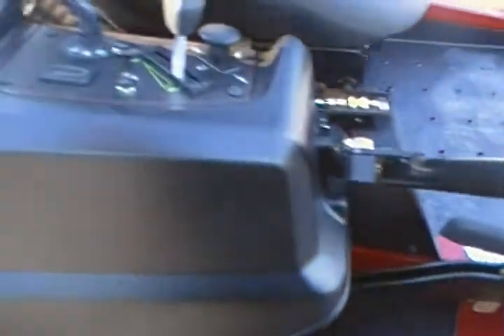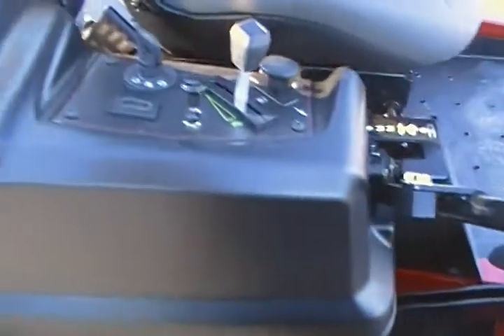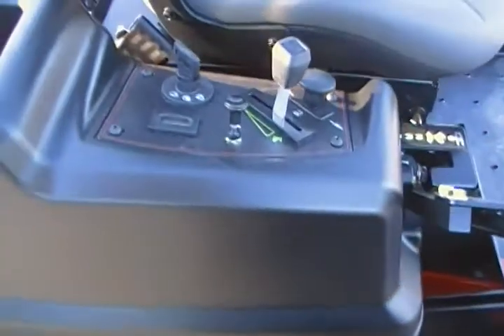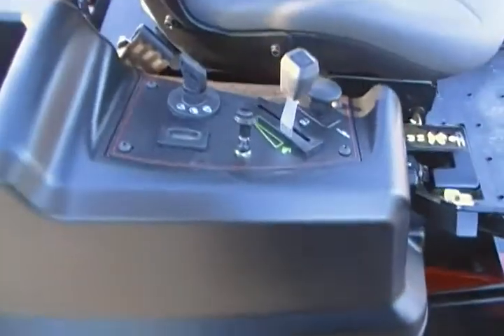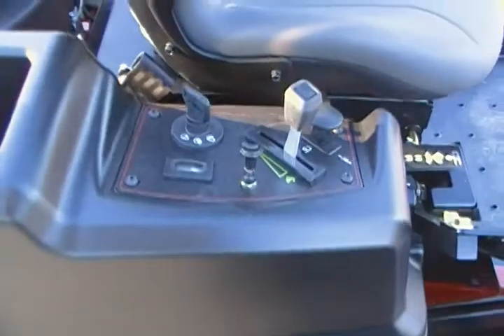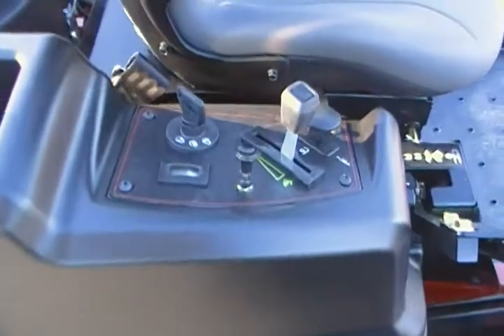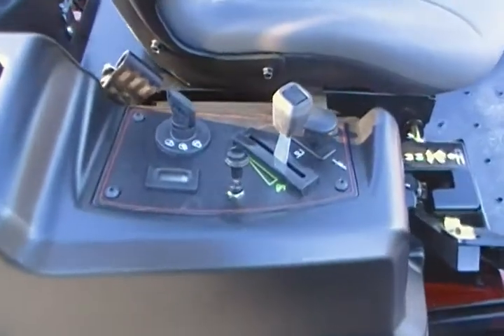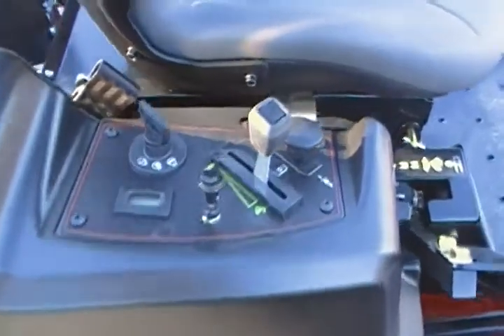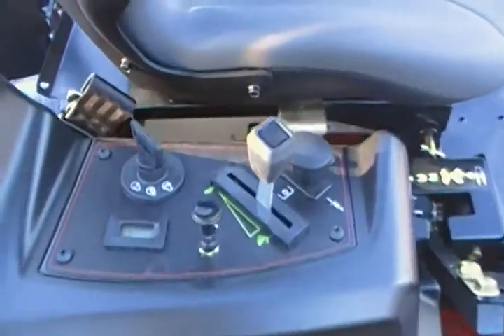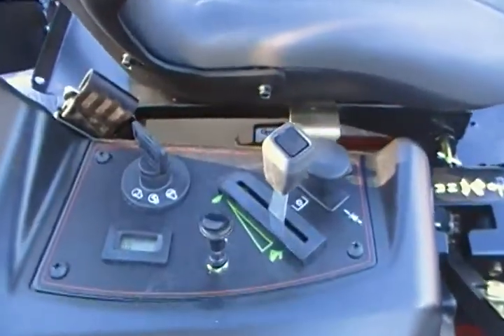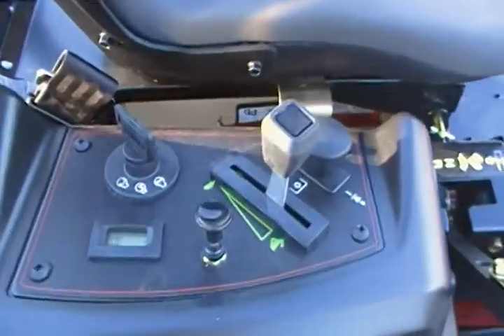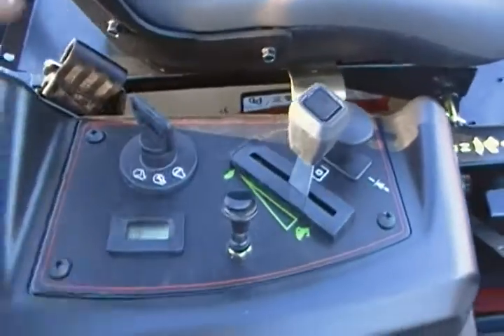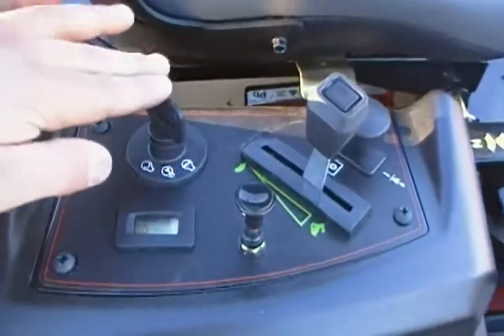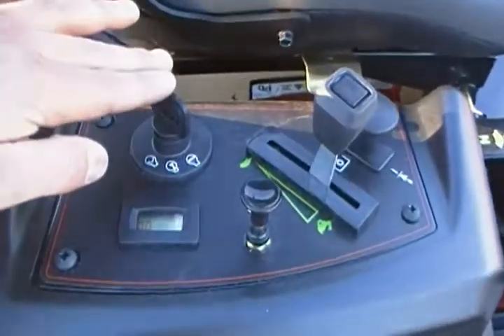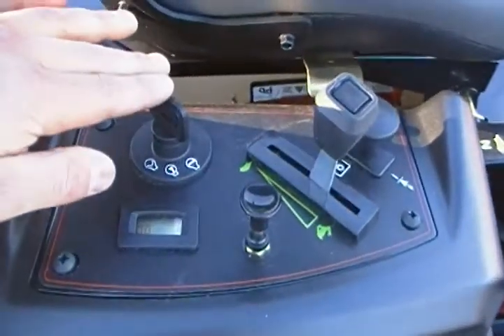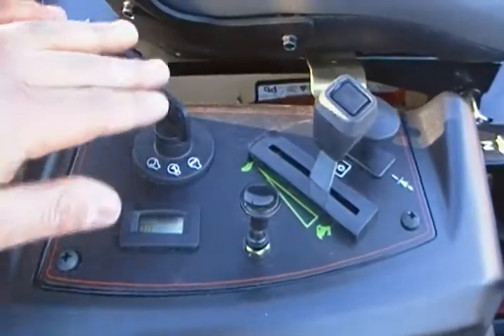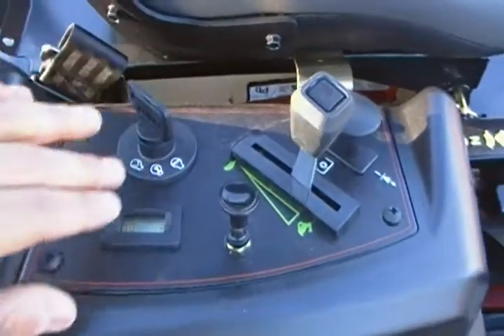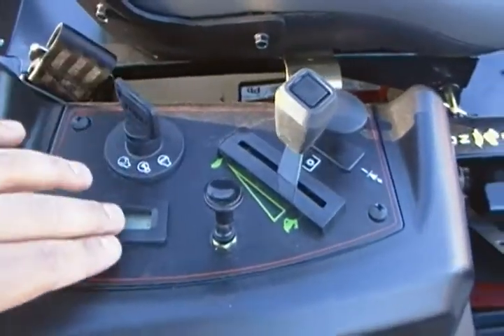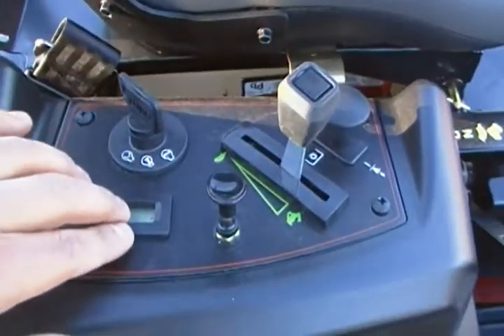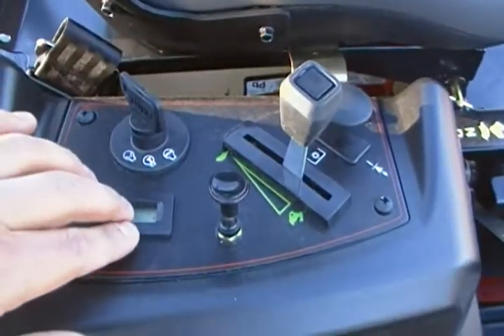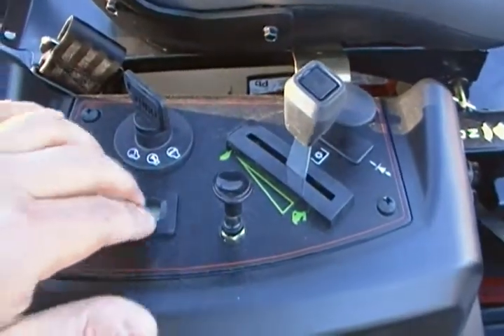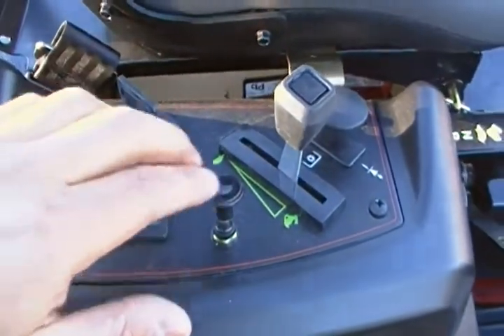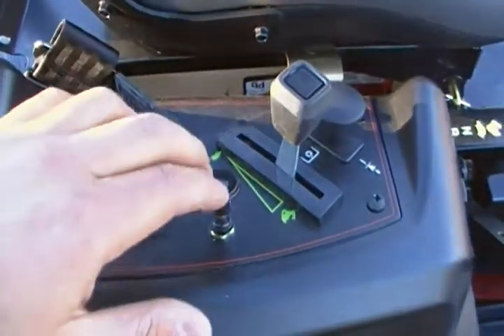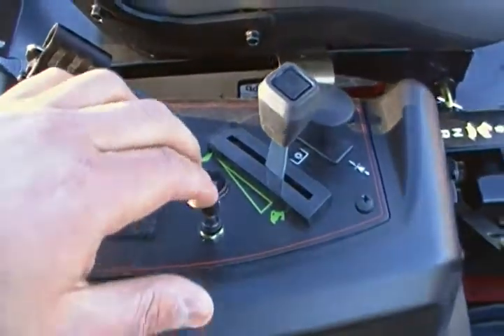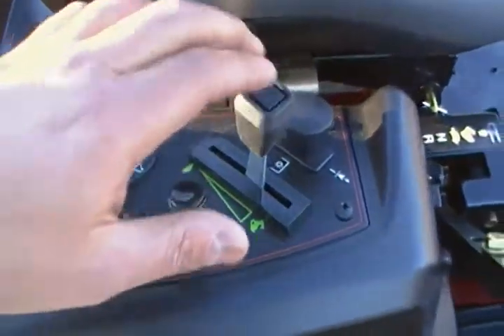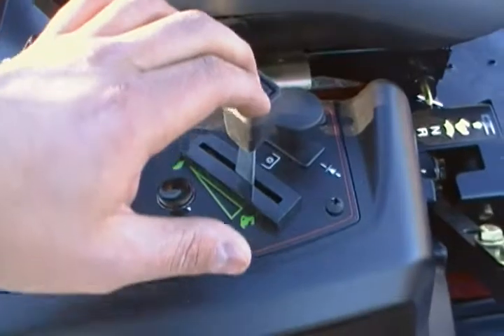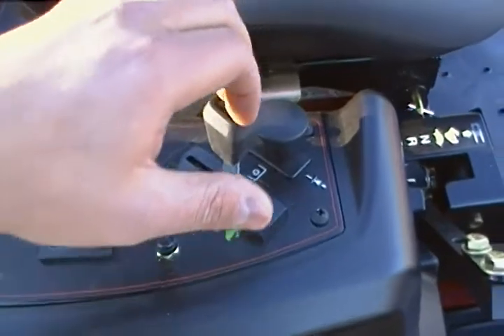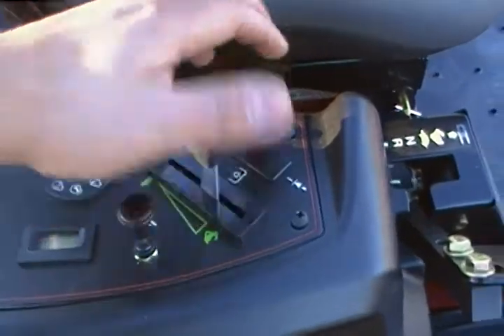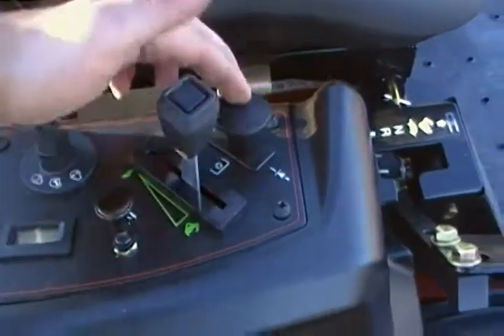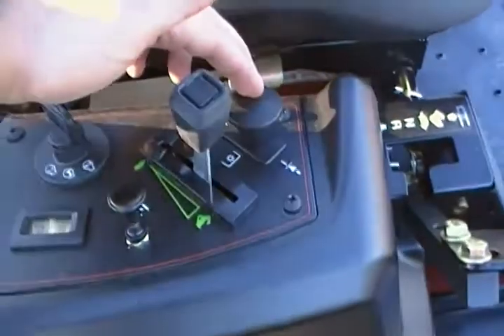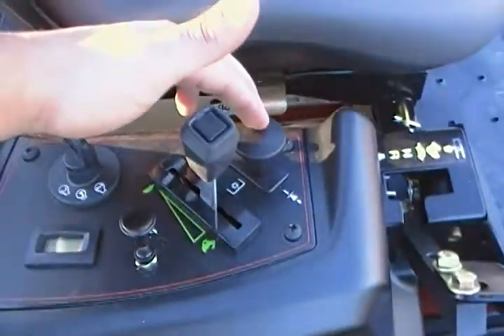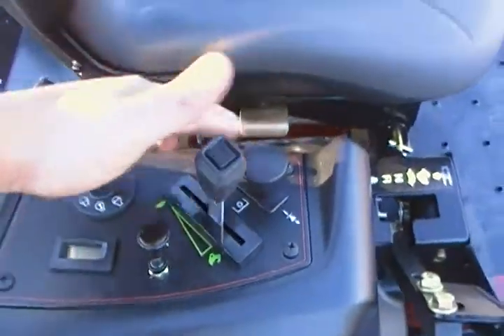Here you find your control panel, your key, digital hour meter, choke, throttle, and blade engagement.